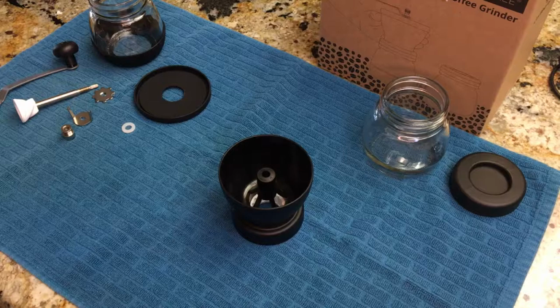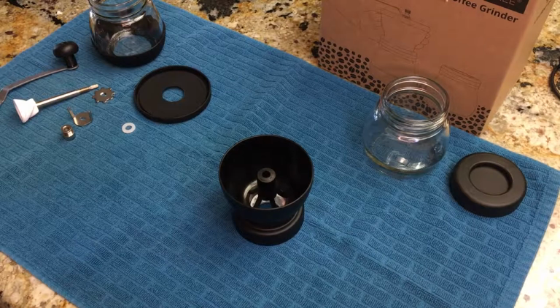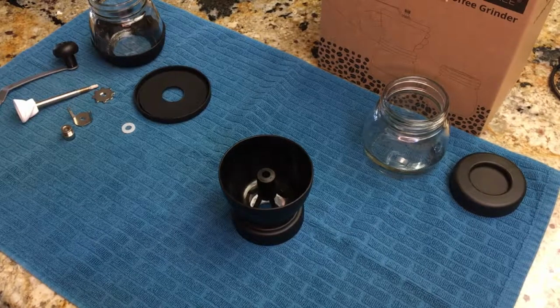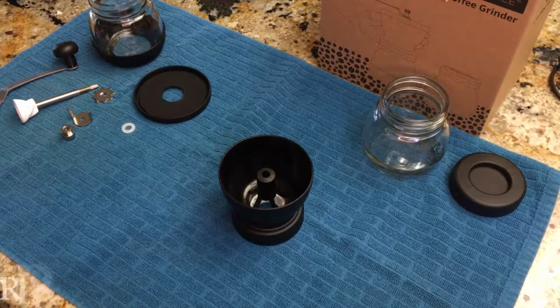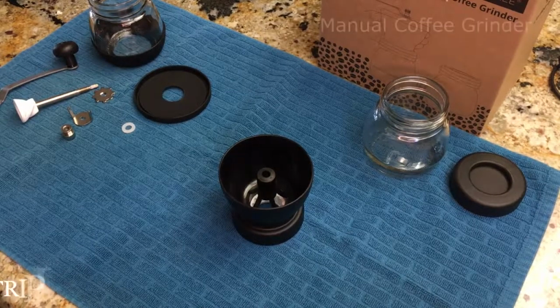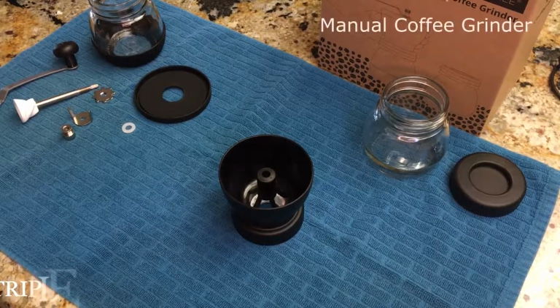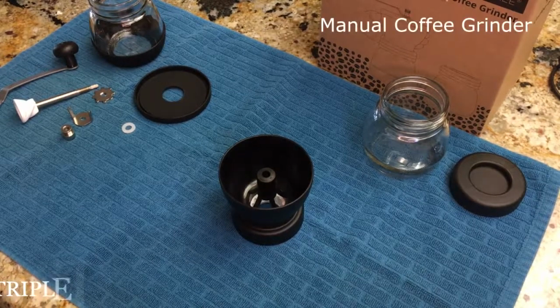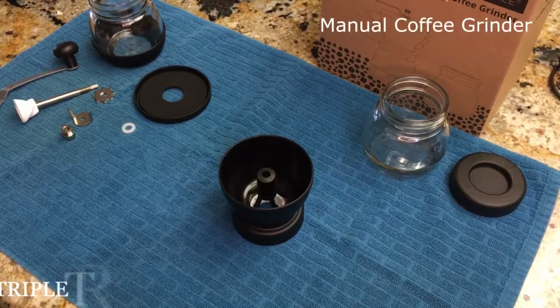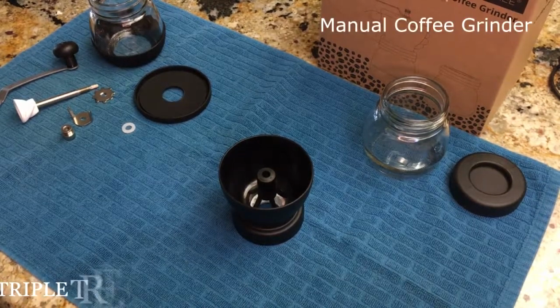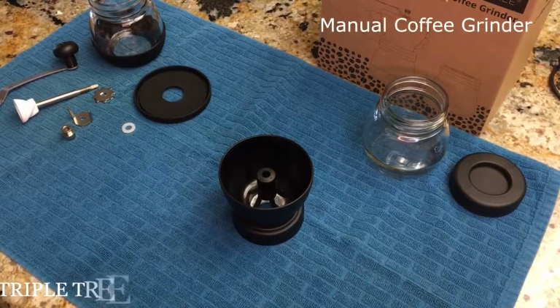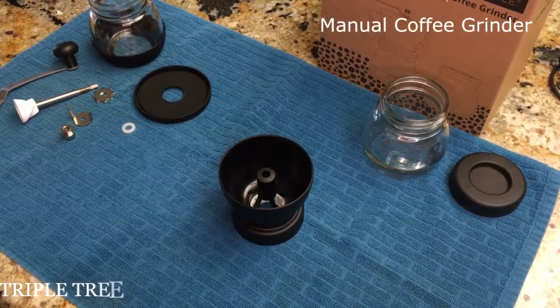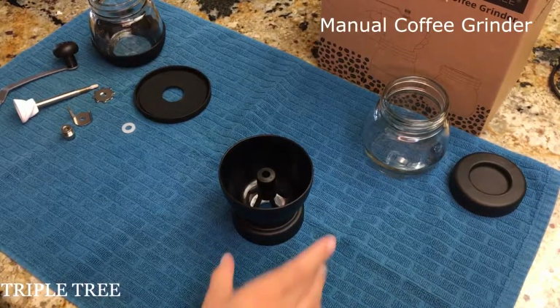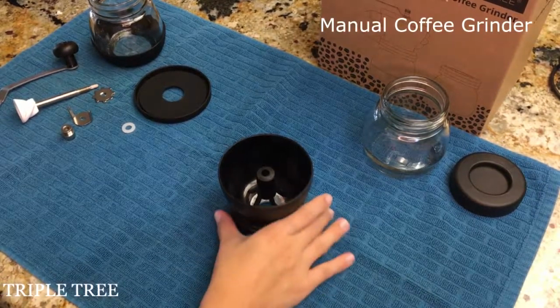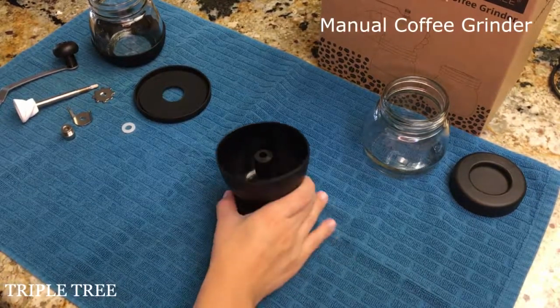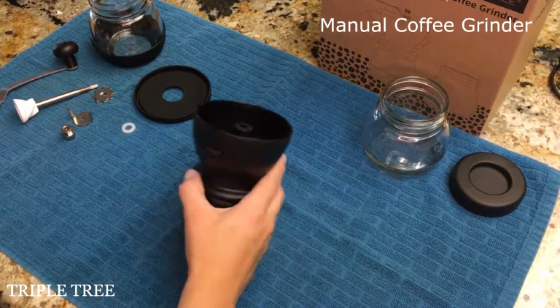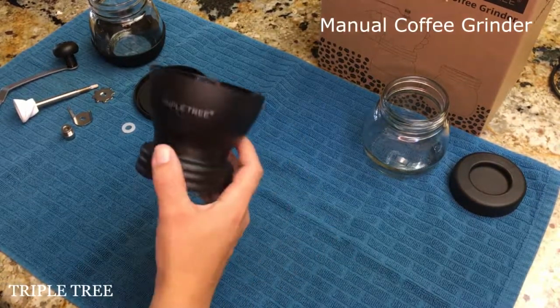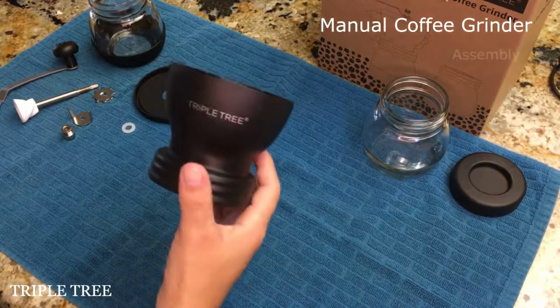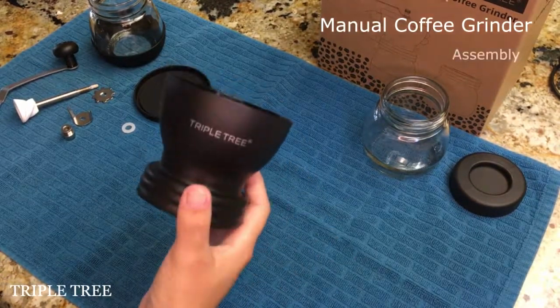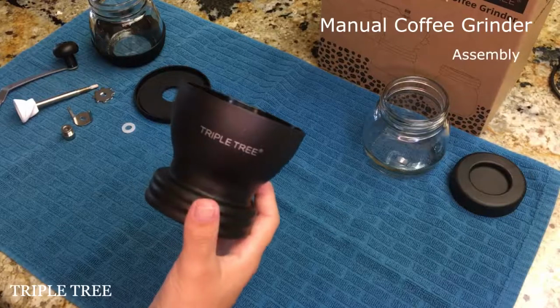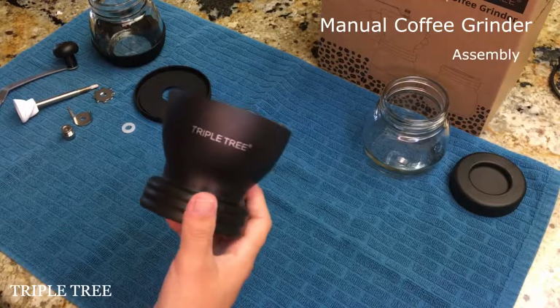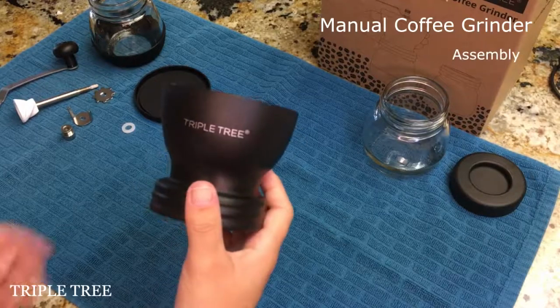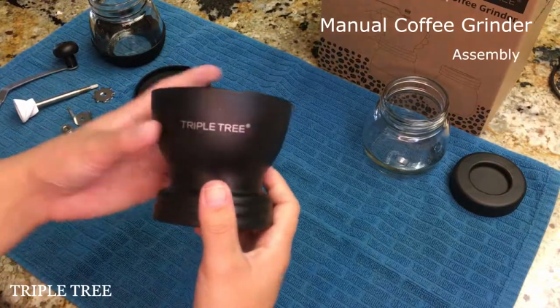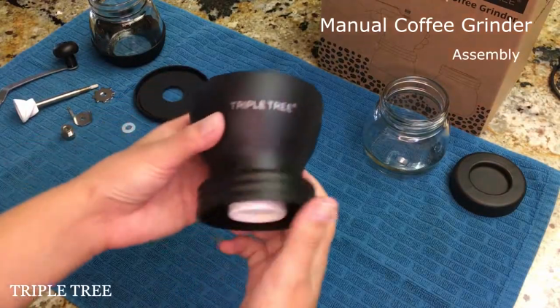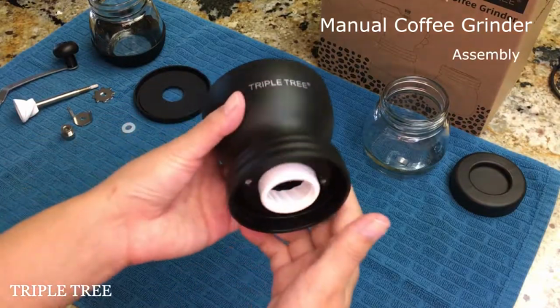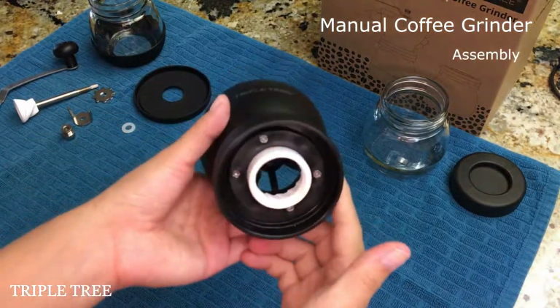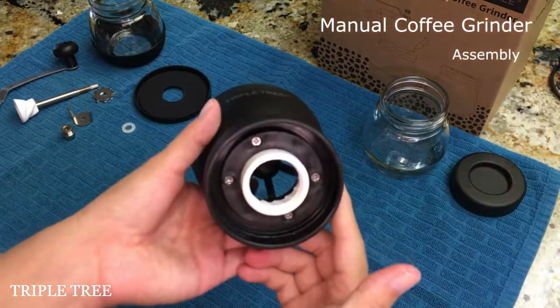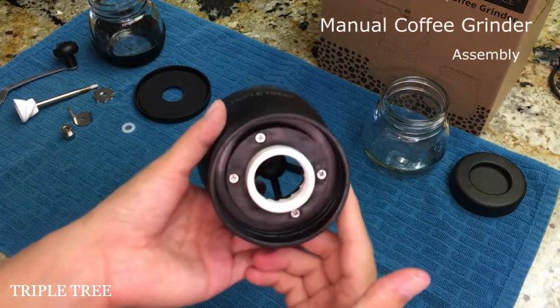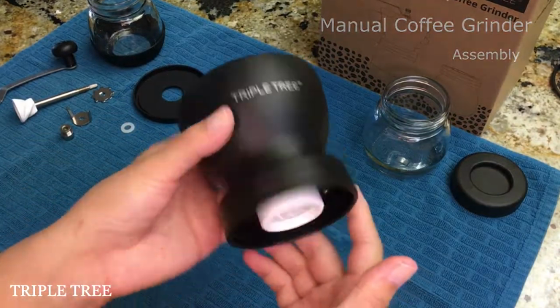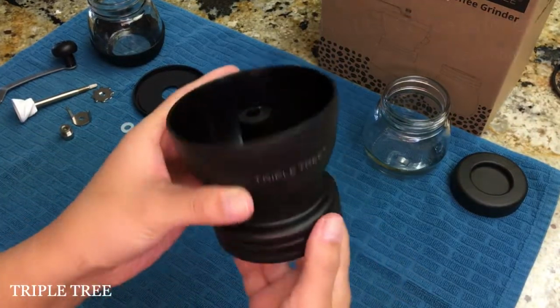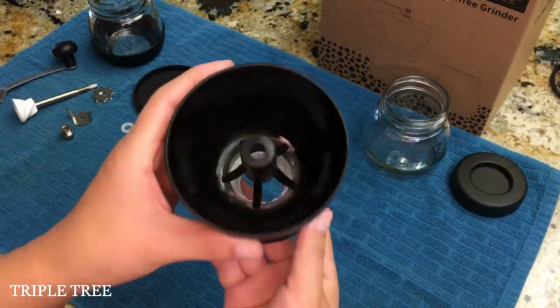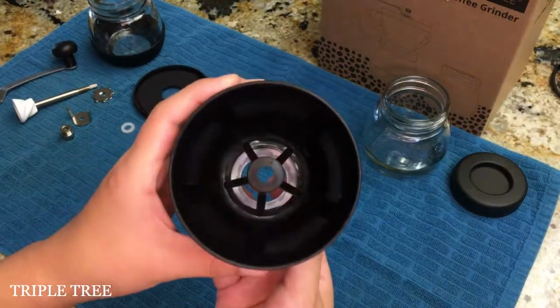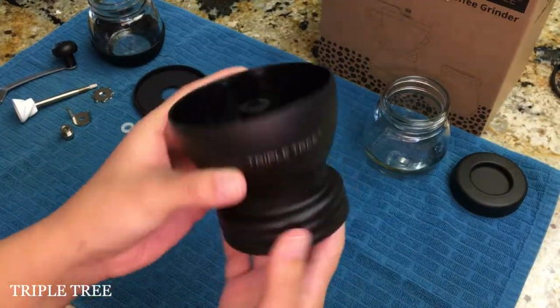How to assemble the triple tree manual coffee grinder. First, insert the ceramic burr into the bean hopper.